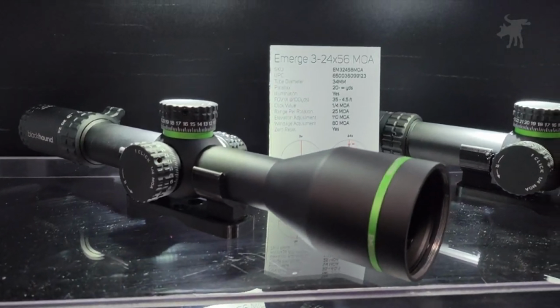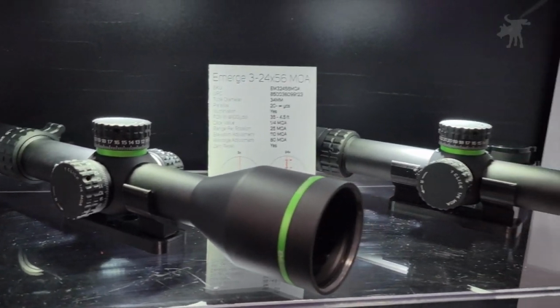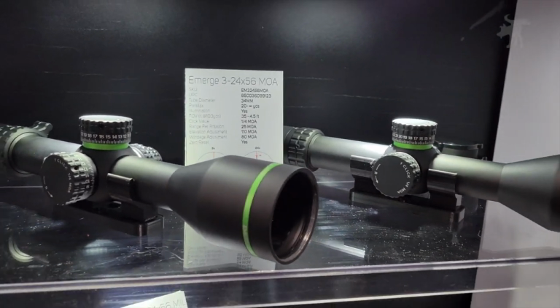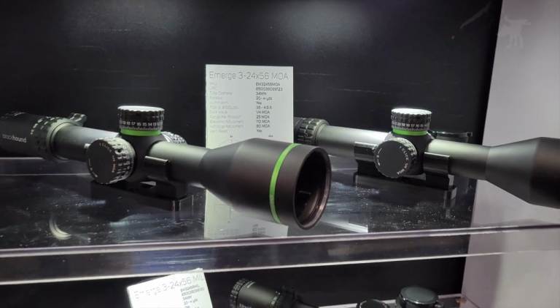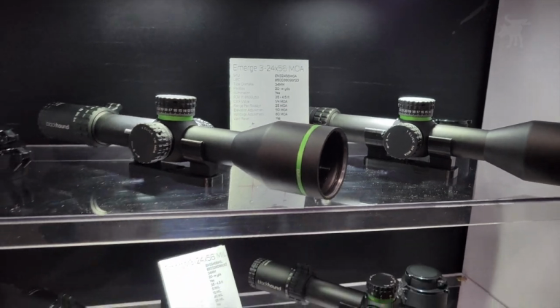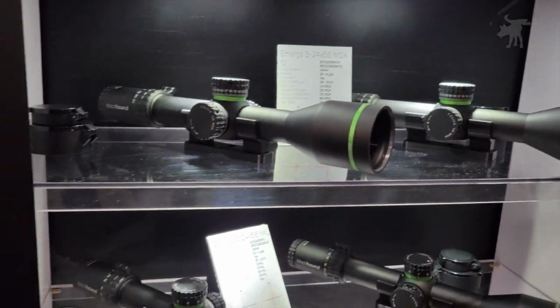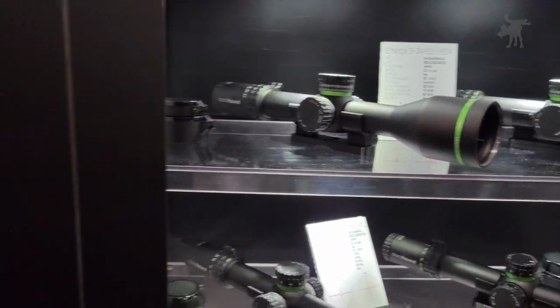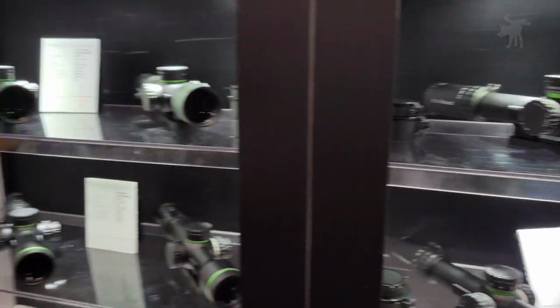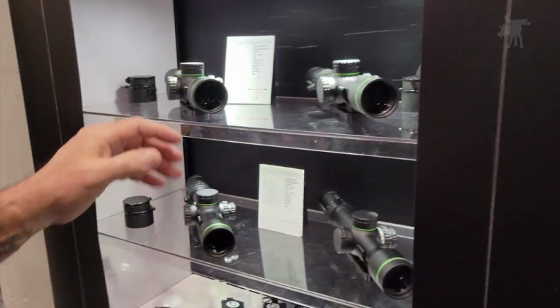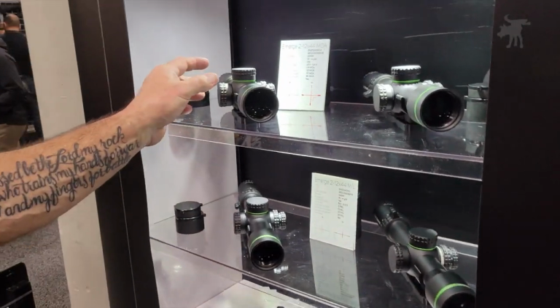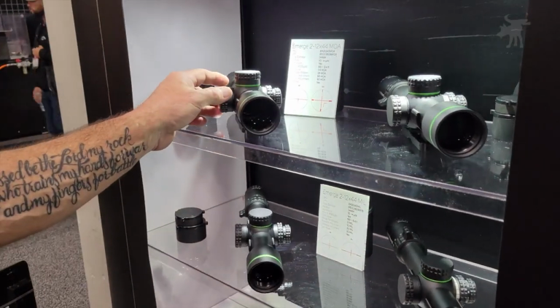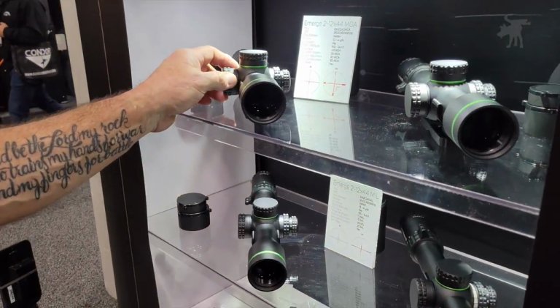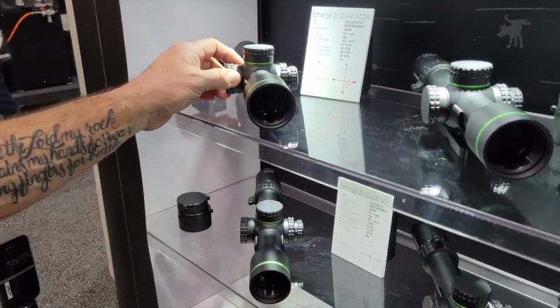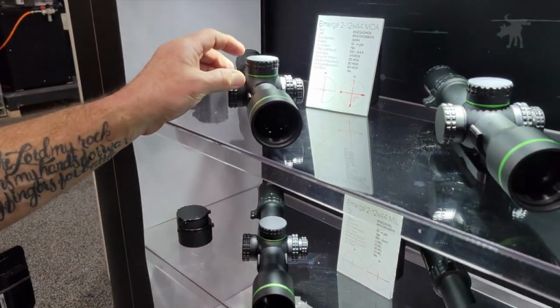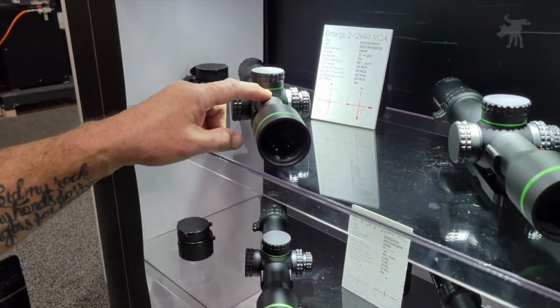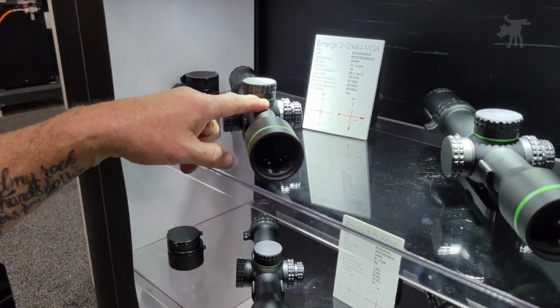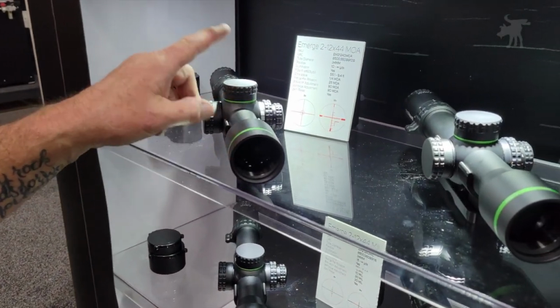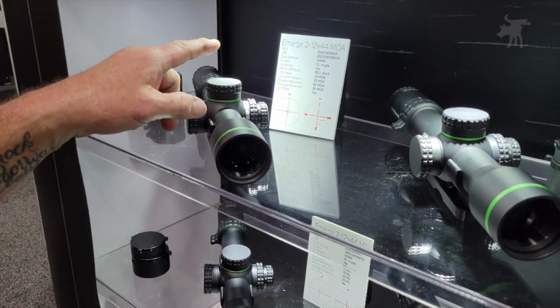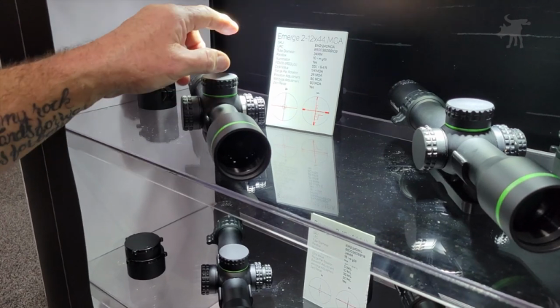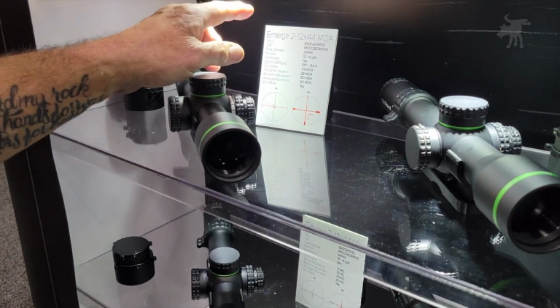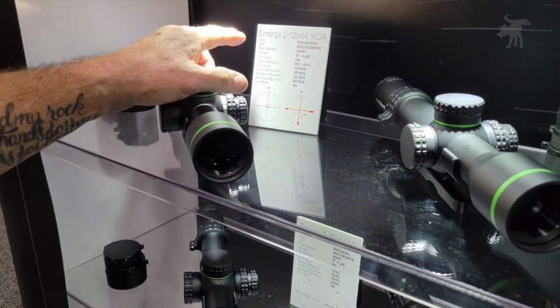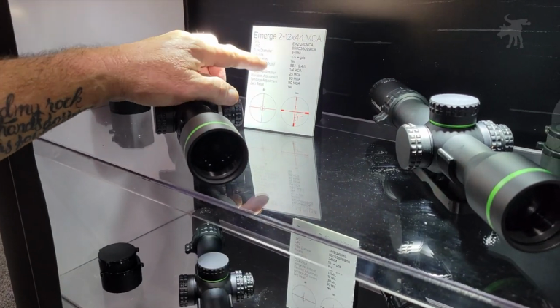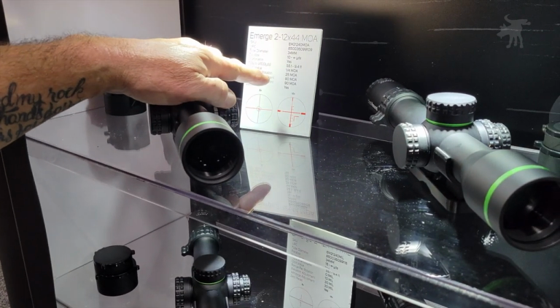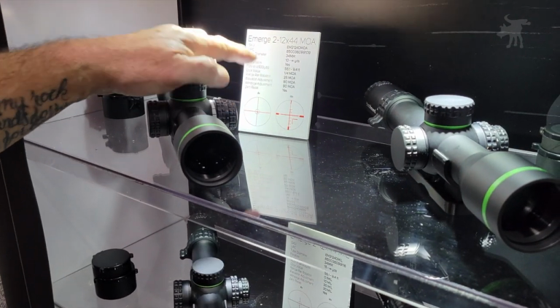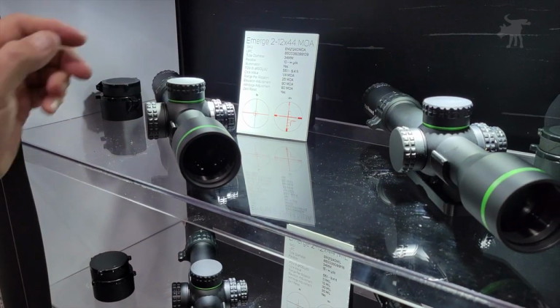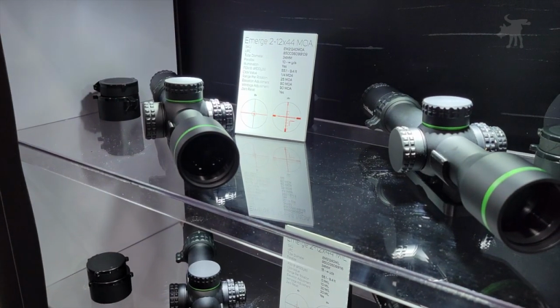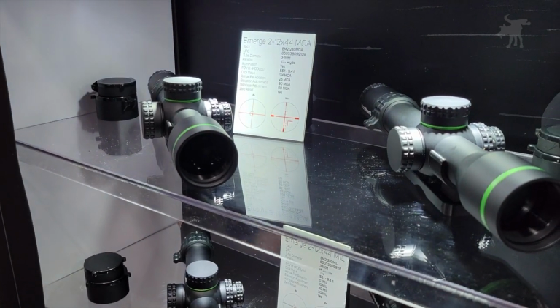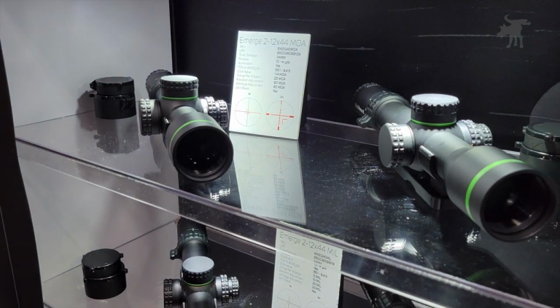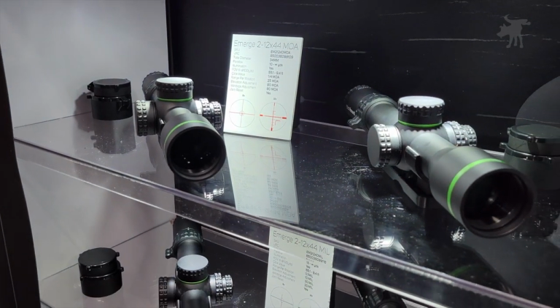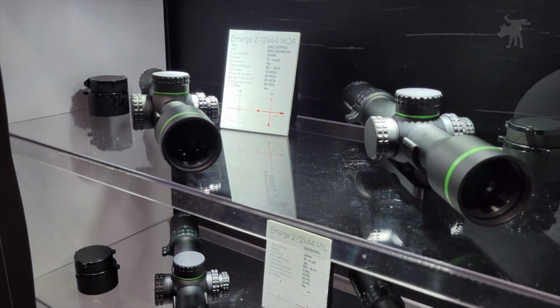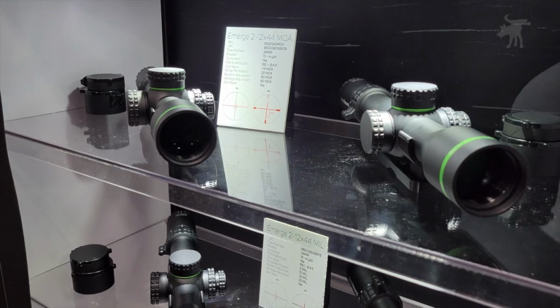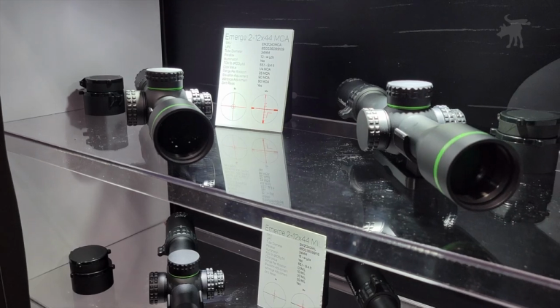Now what kind of range of adjustments are you getting with that 34mm tube? With the 44mm objective and 34mm tube, in MOA we're getting 90 MOA, and in MIL we're getting 30 mil.